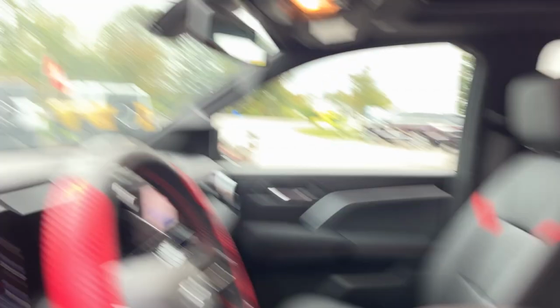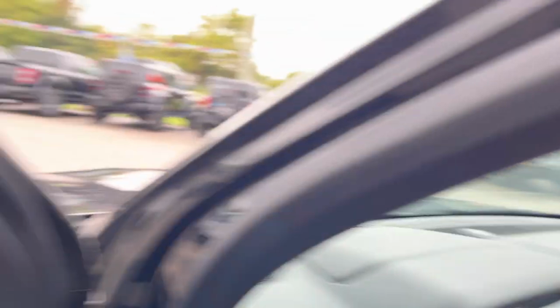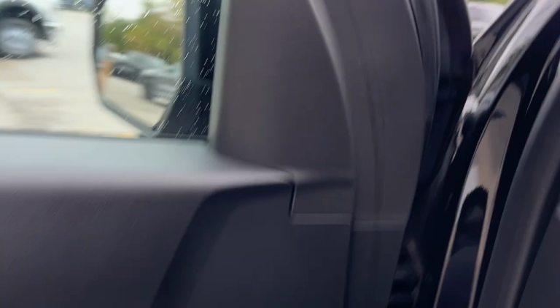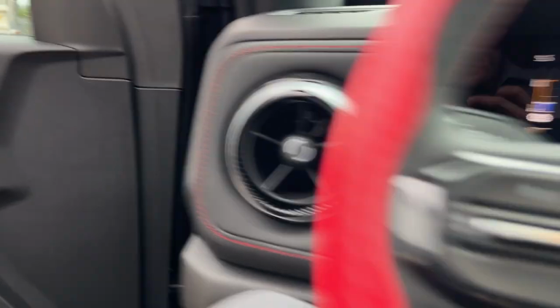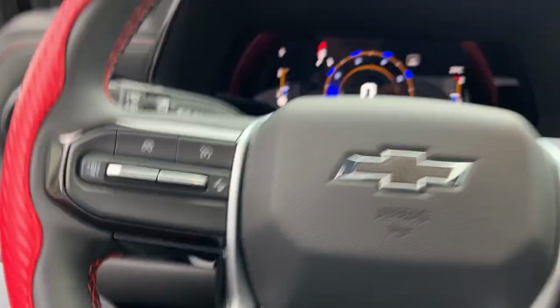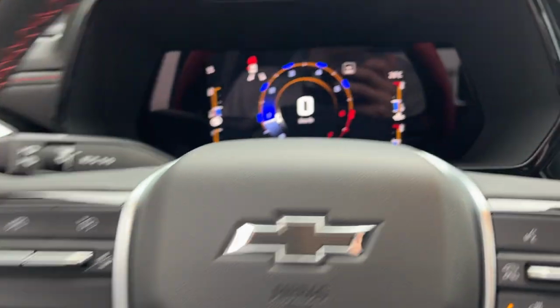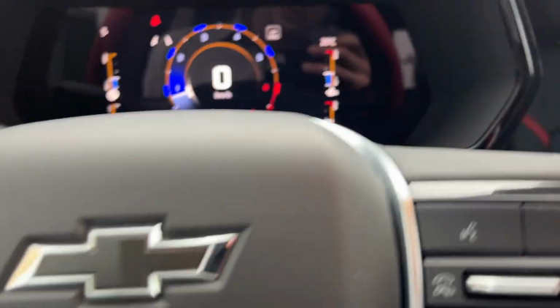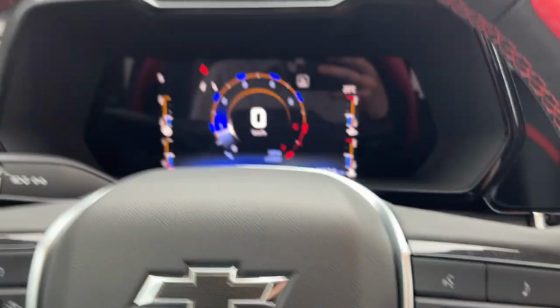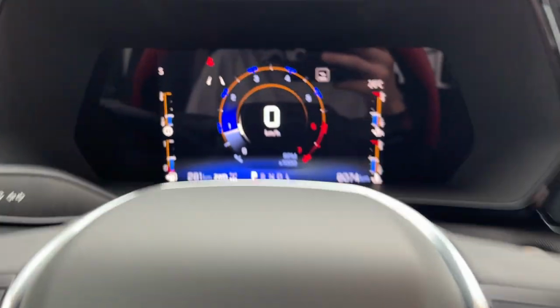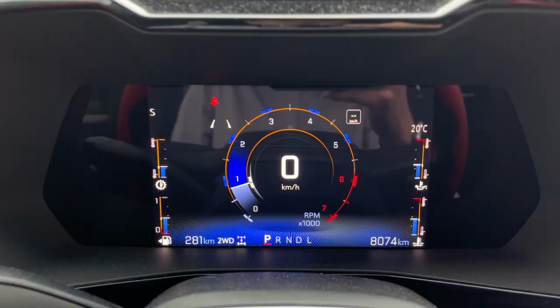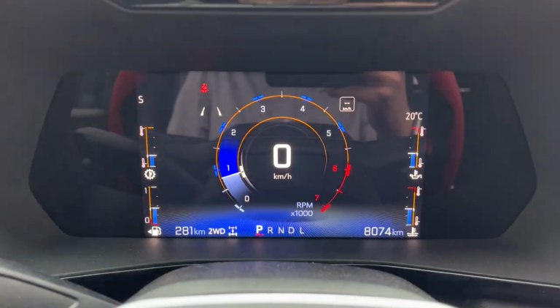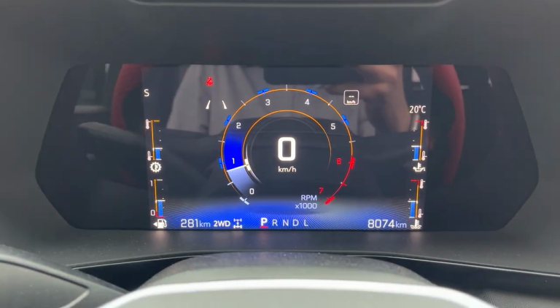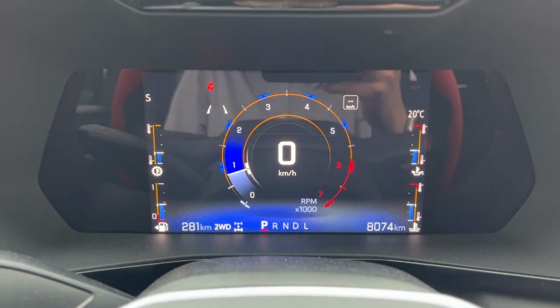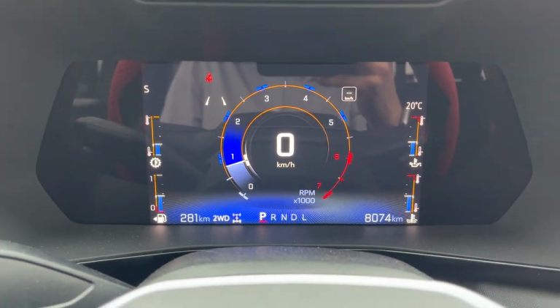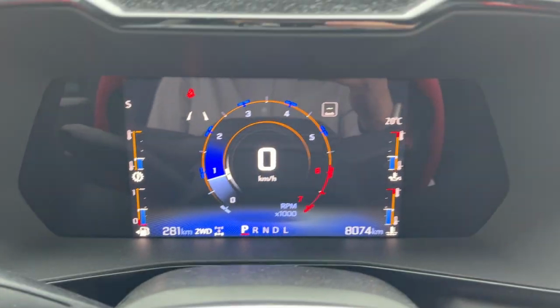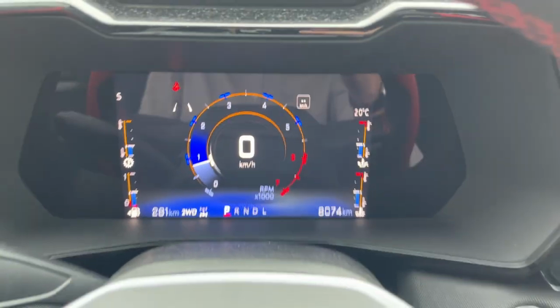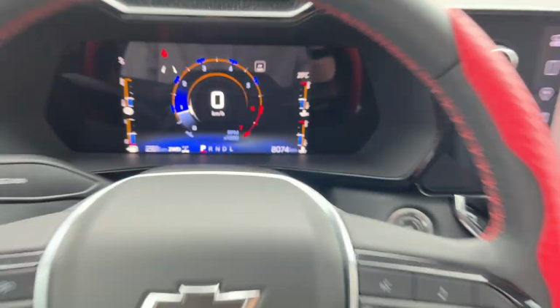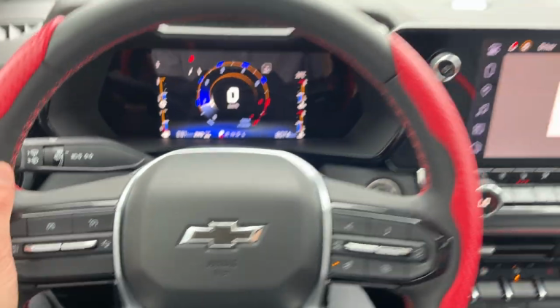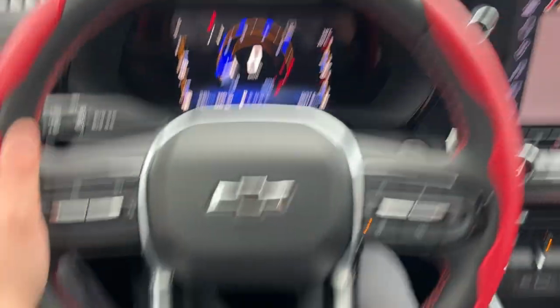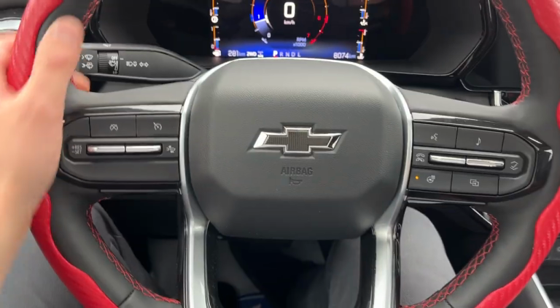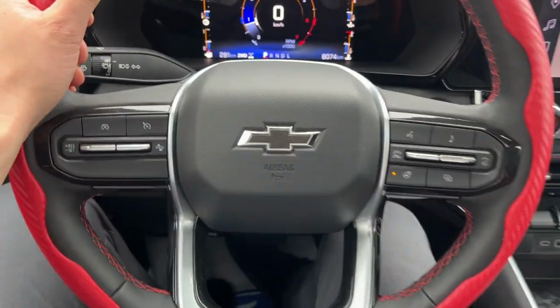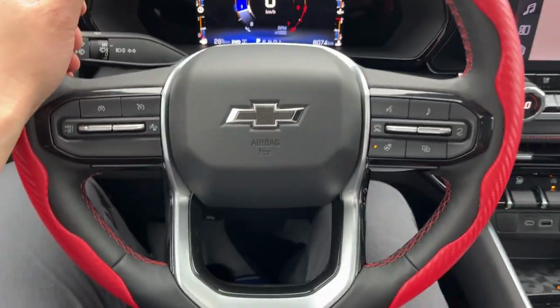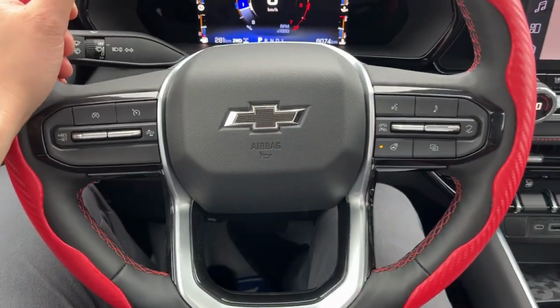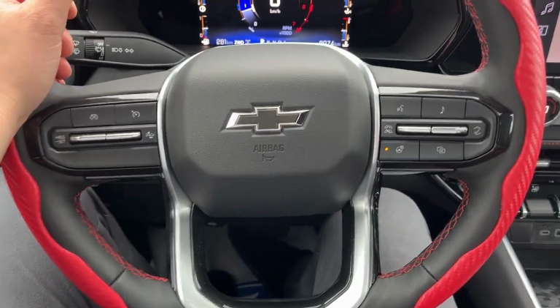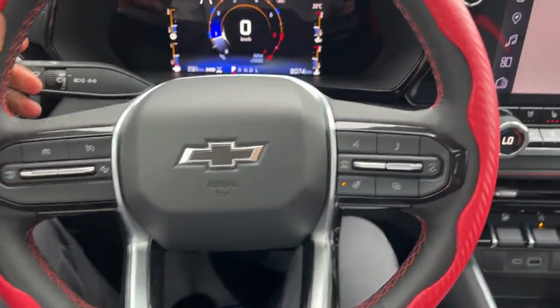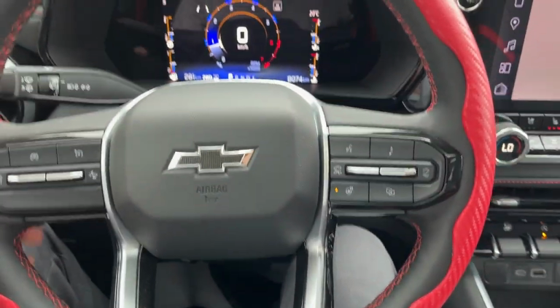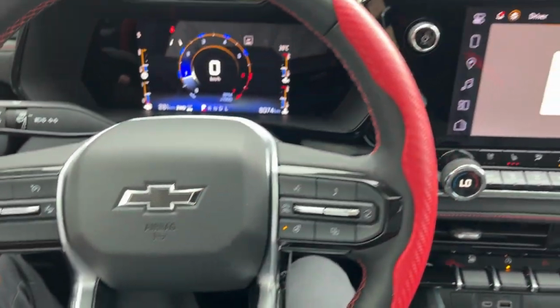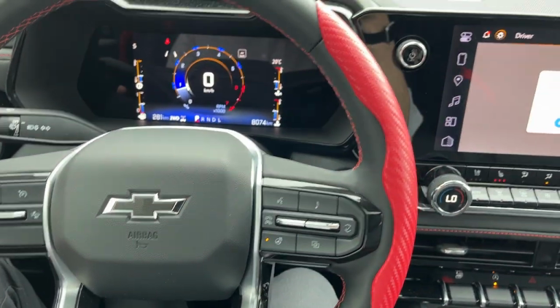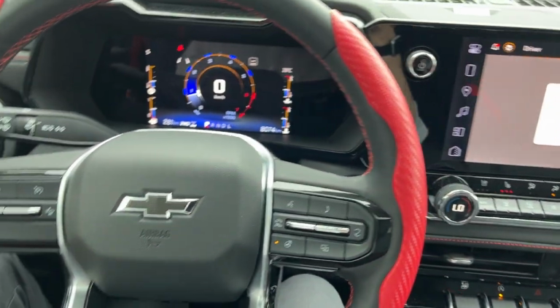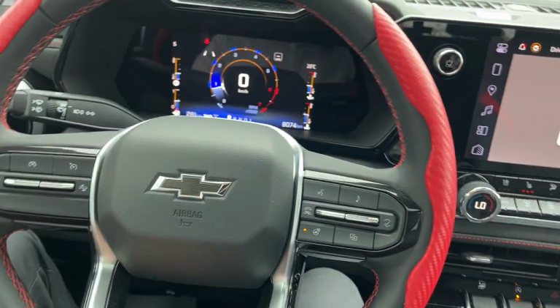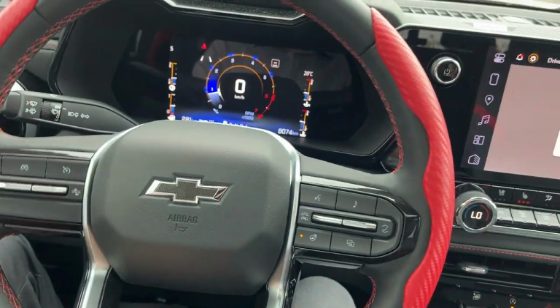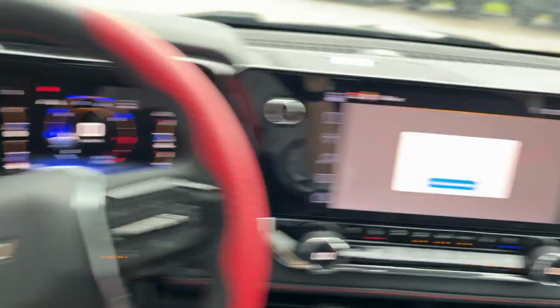They're heated and ventilated seats. And you have a customizable digital display right here behind the steering wheel. Really comfortable steering wheel on here — it is heated, which is very nice. You're going to have your cruise control settings here as well.